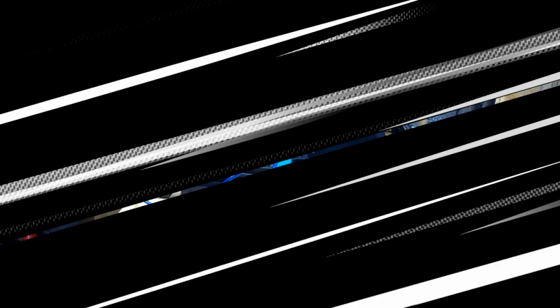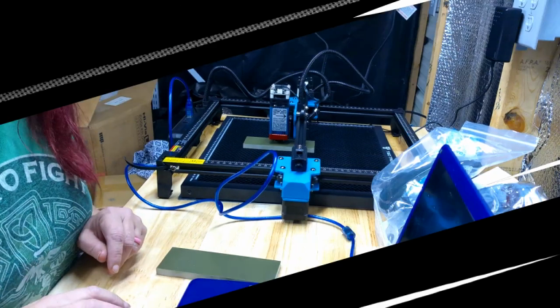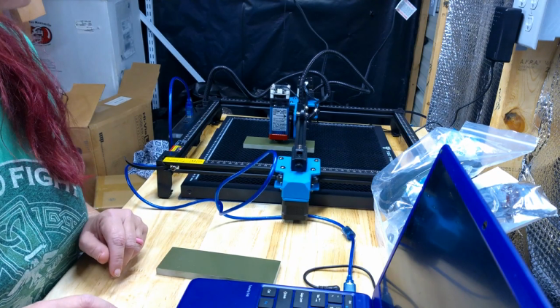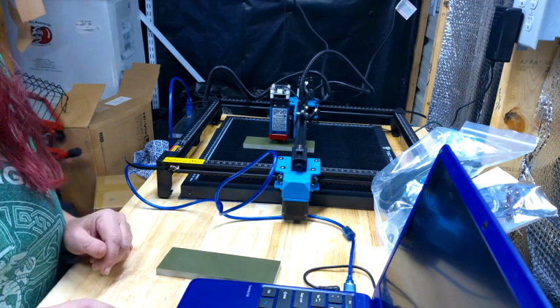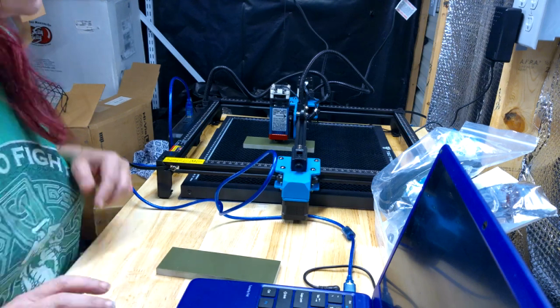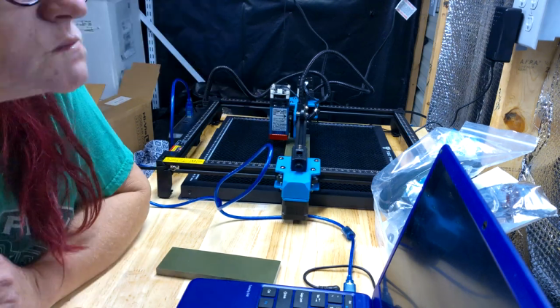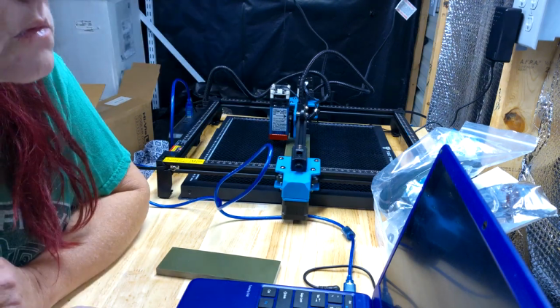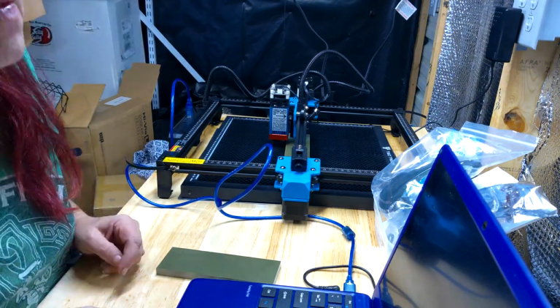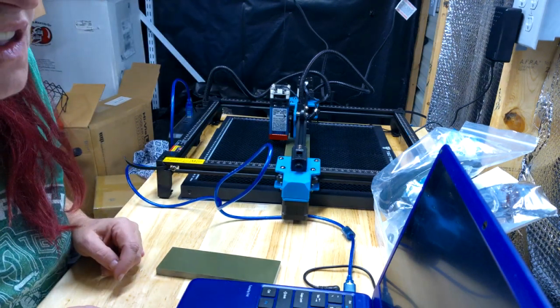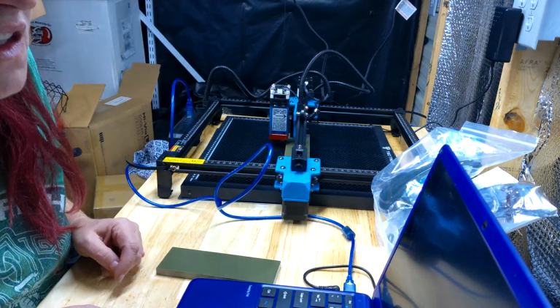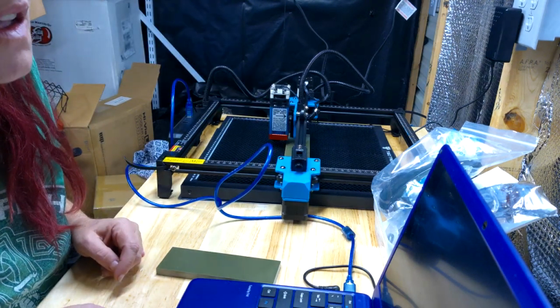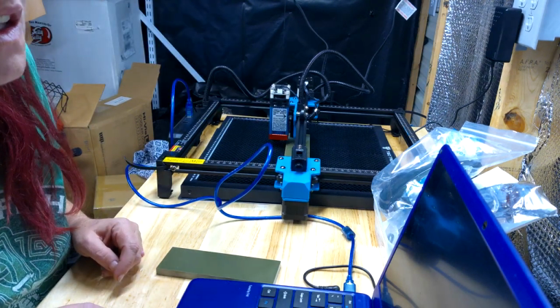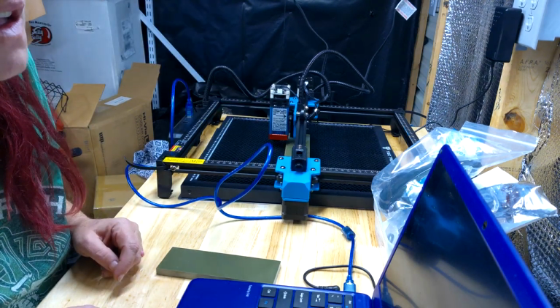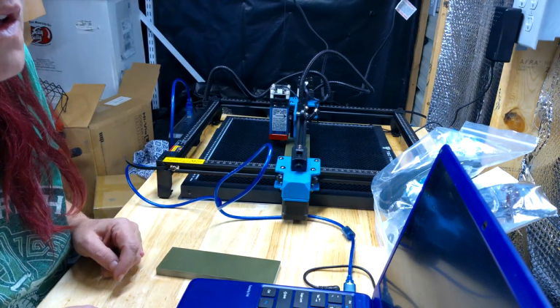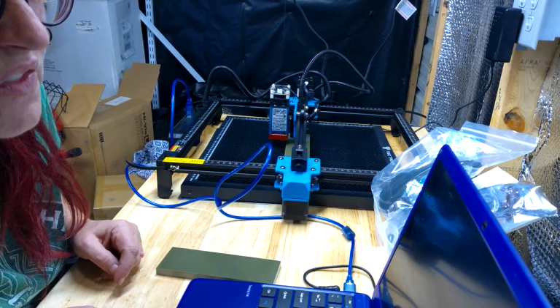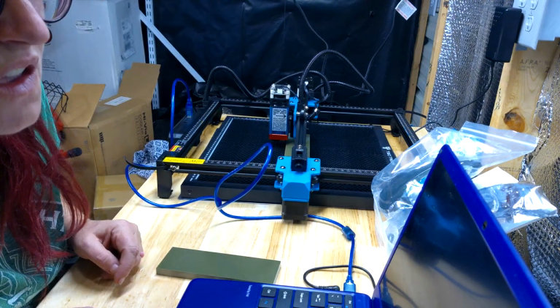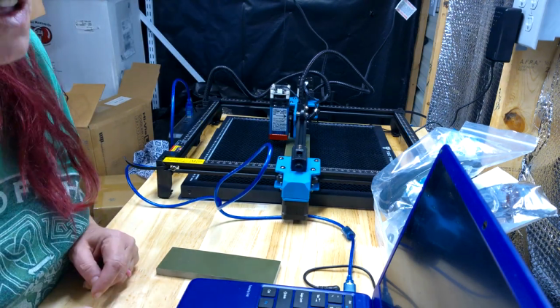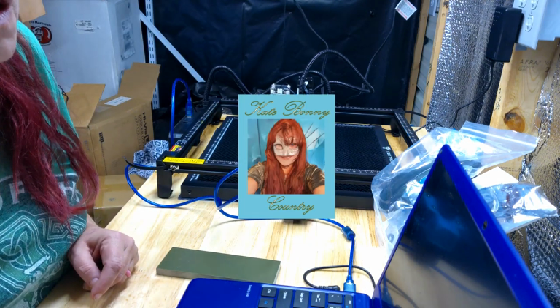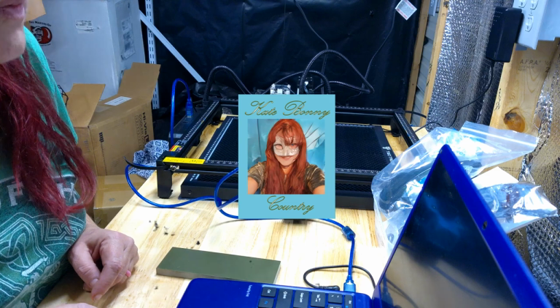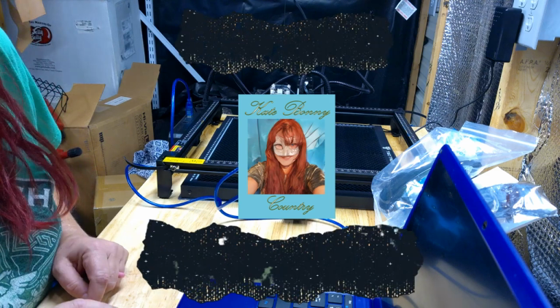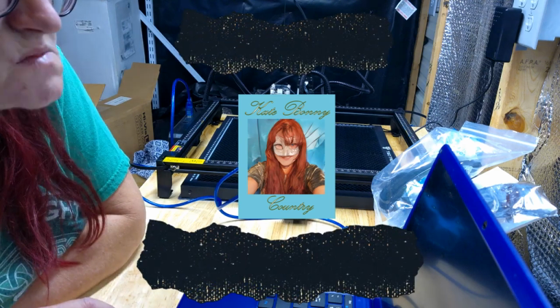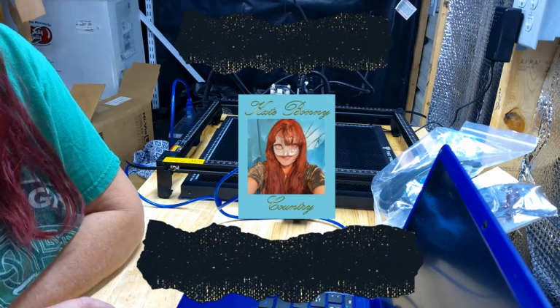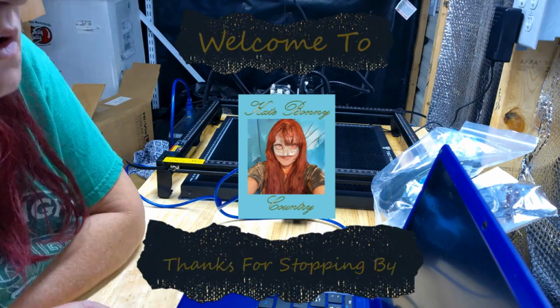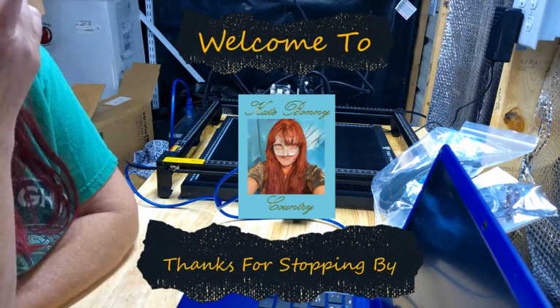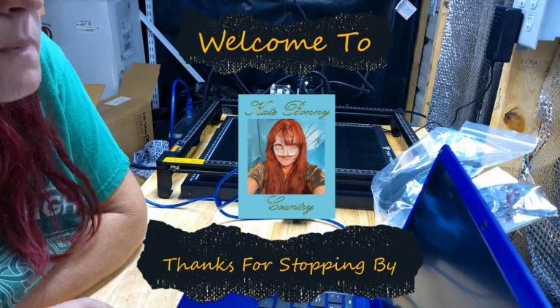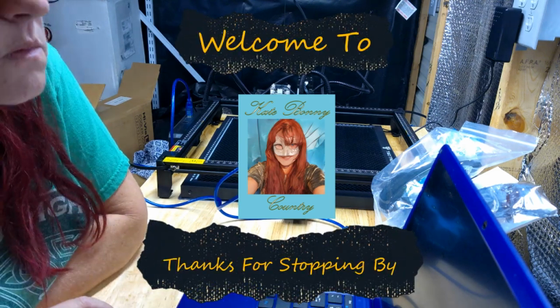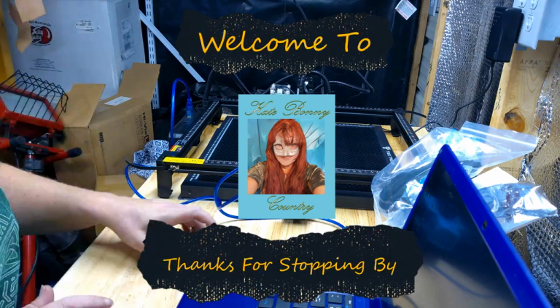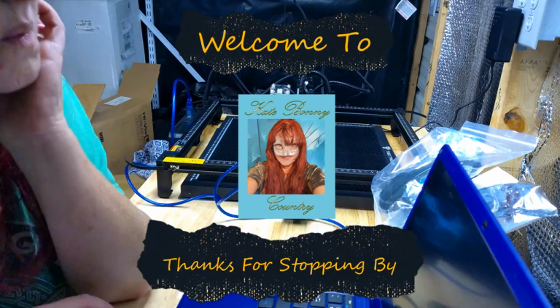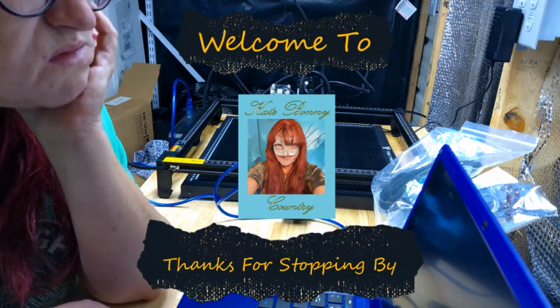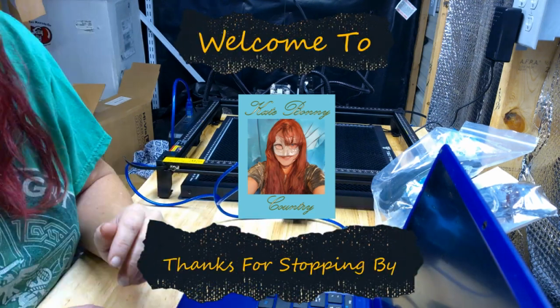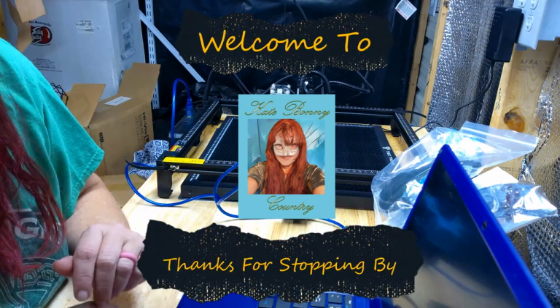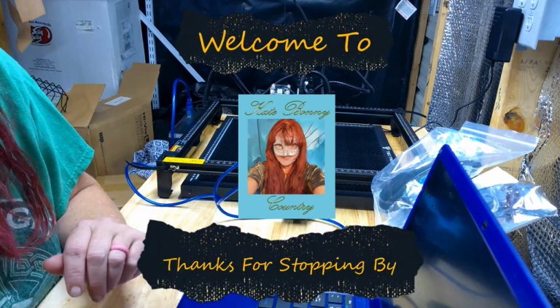So today we are going to be cleaning up this workshop. Before we get into that, I'd like to say welcome to Cape Bonny Country. I'm Cape Bonny. Thank you so much for stopping by.